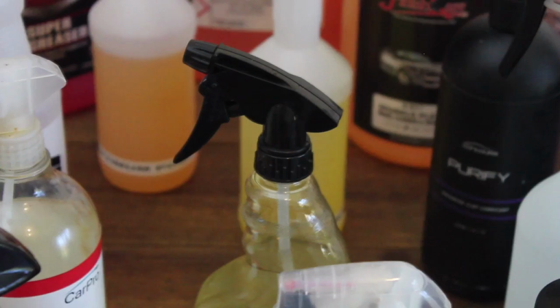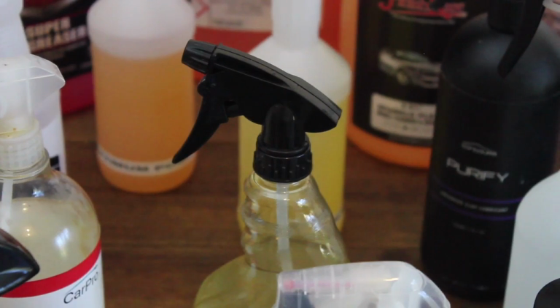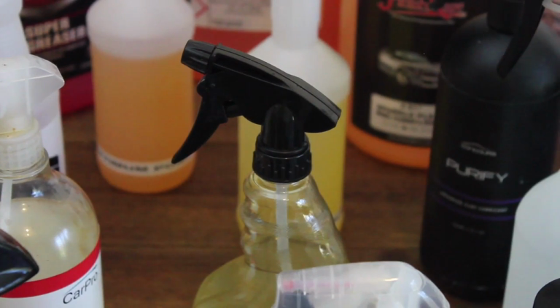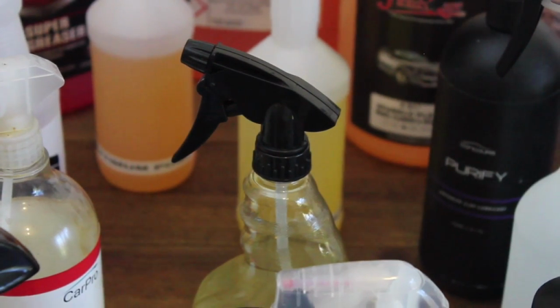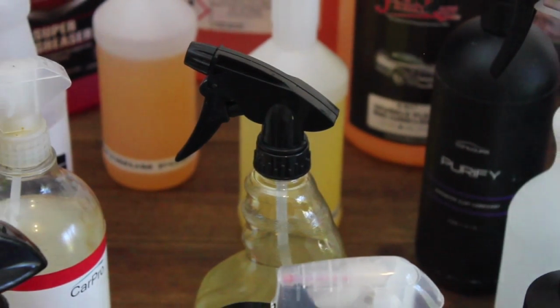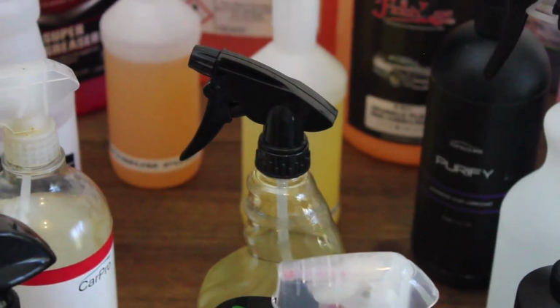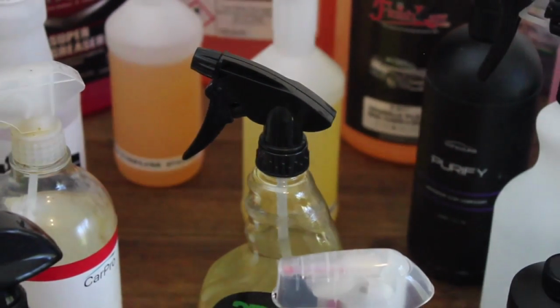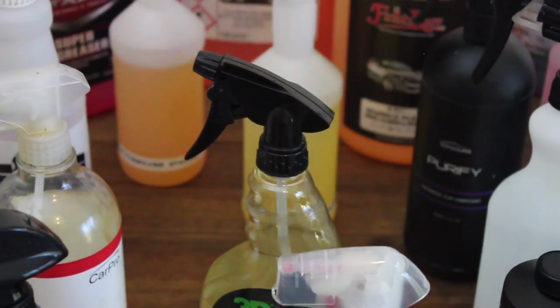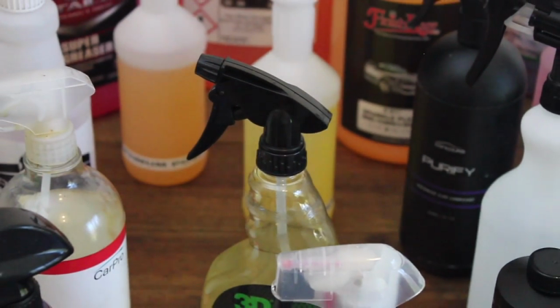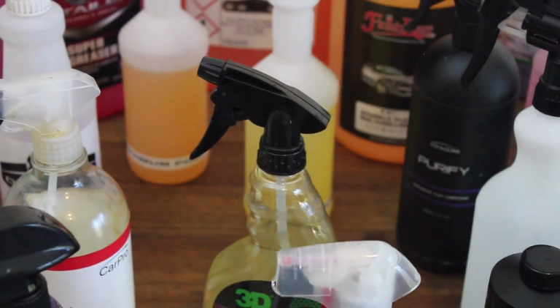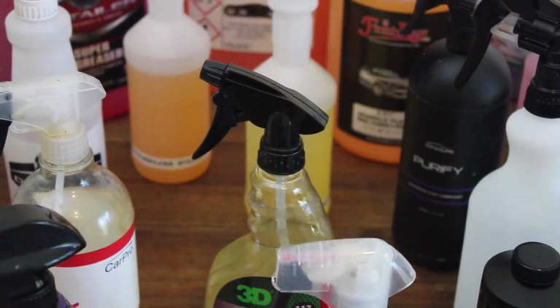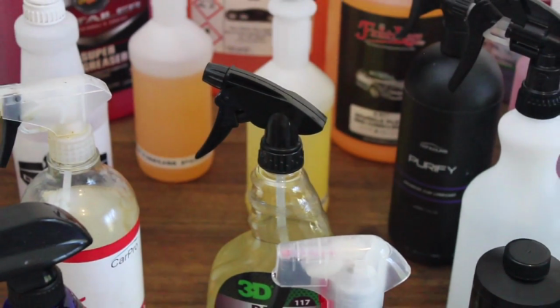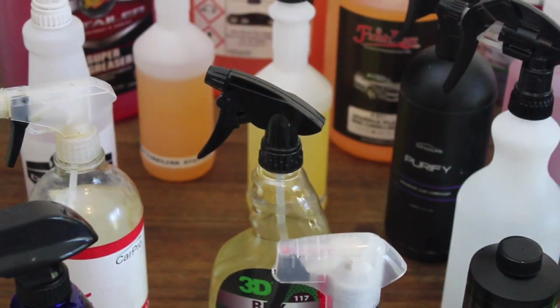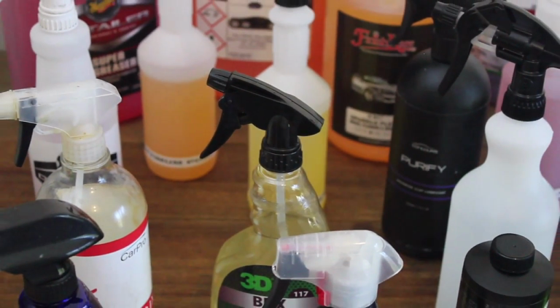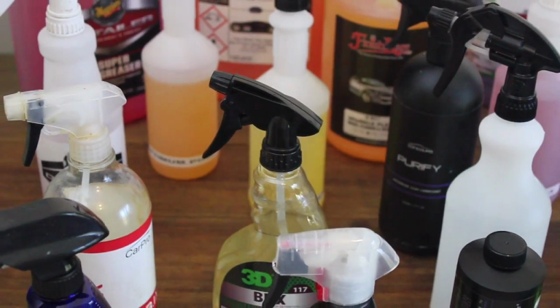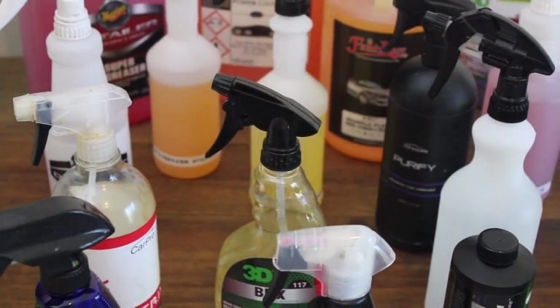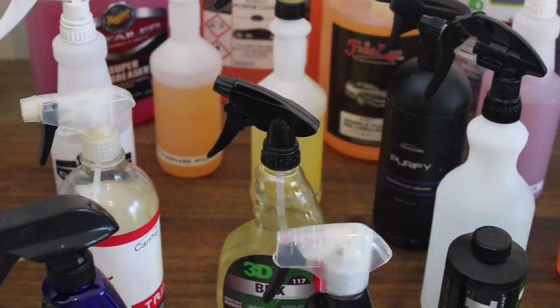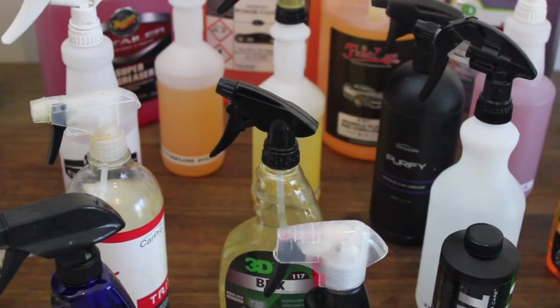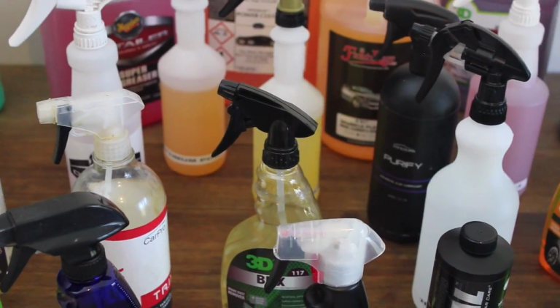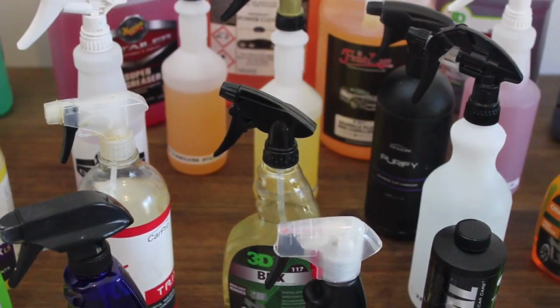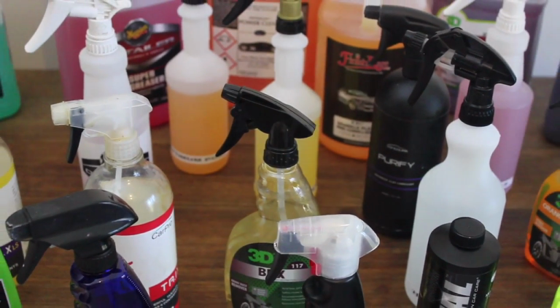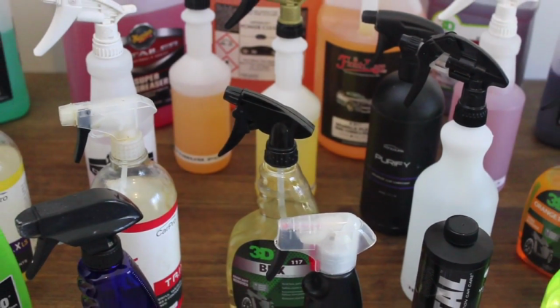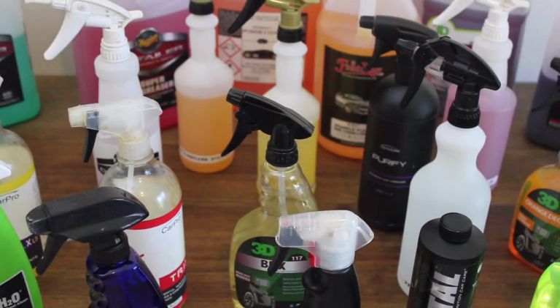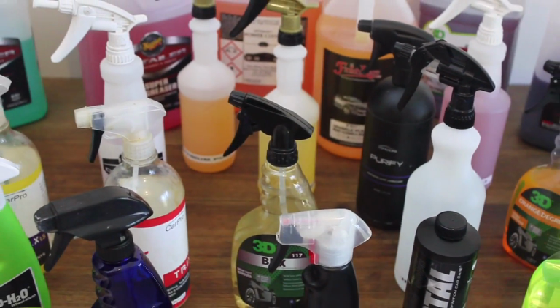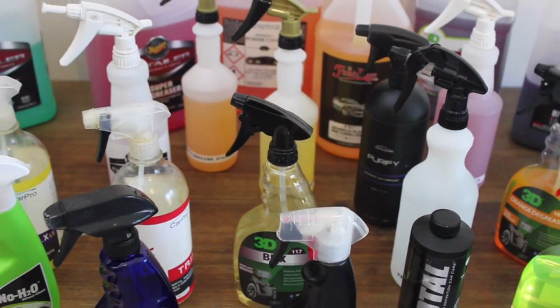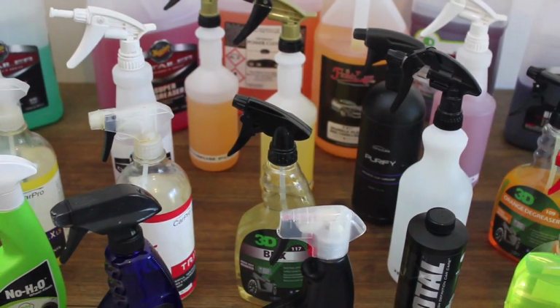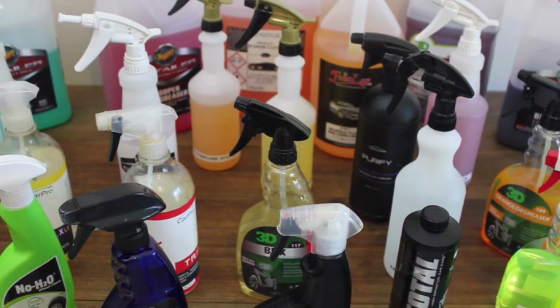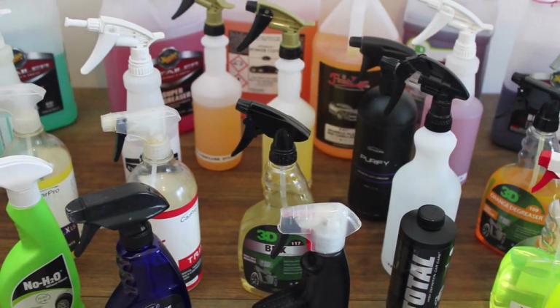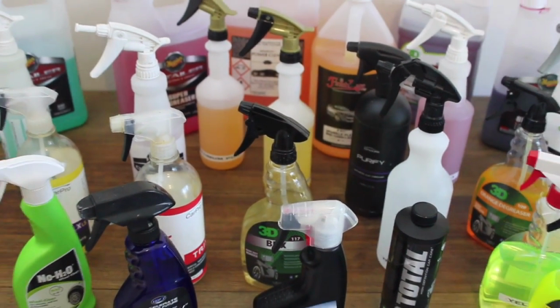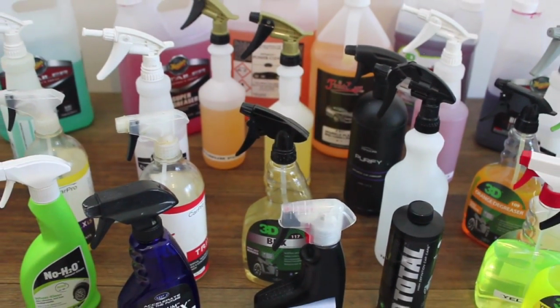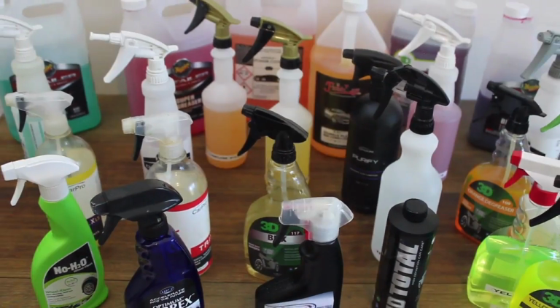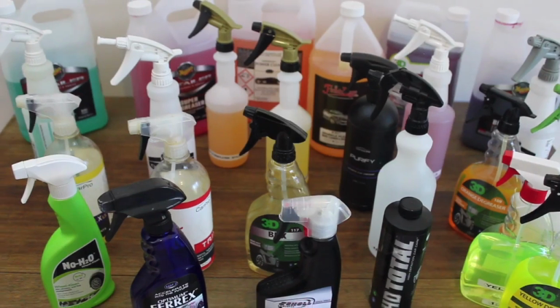I'll be reviewing certain brands and evaluating their performance in relation to their effectiveness, safety and ease of use, as well as their adaptability for use on other surfaces, cost and value.